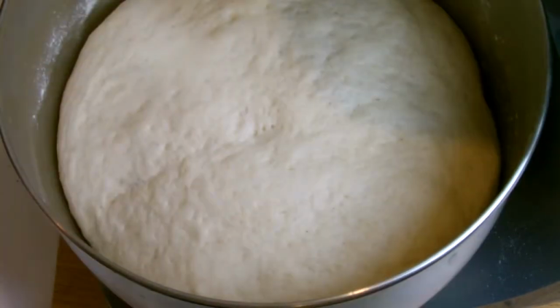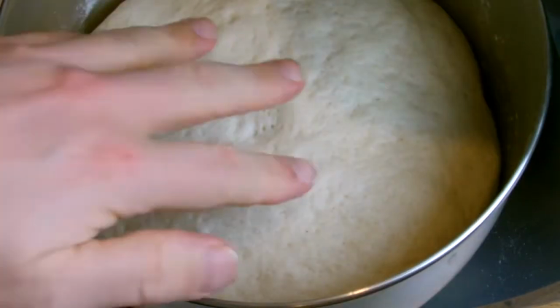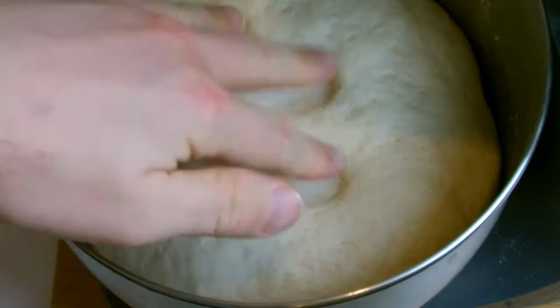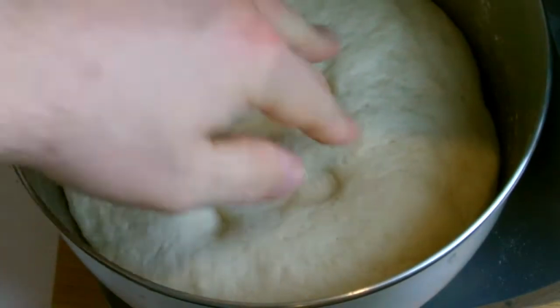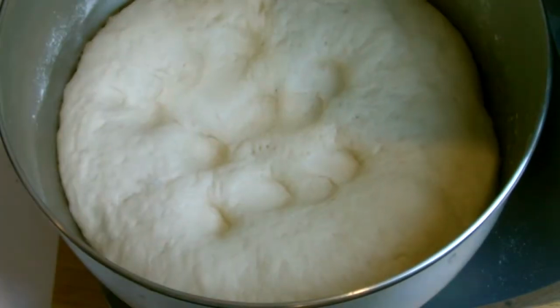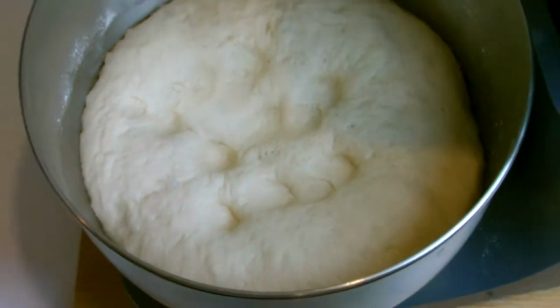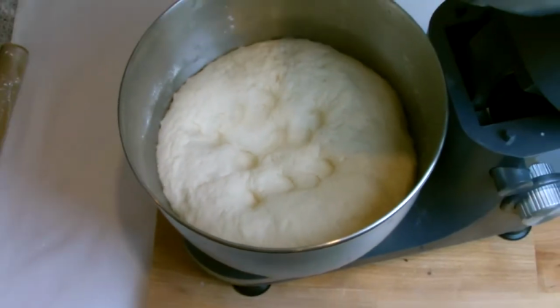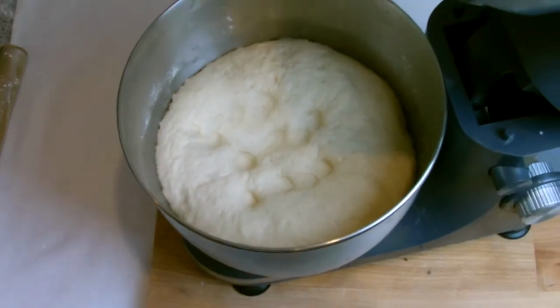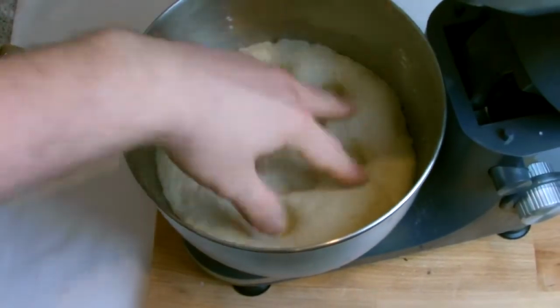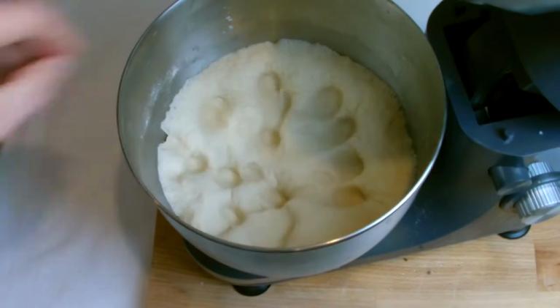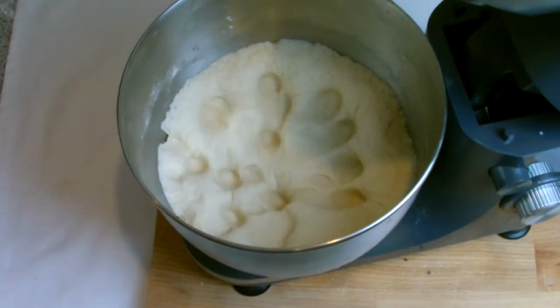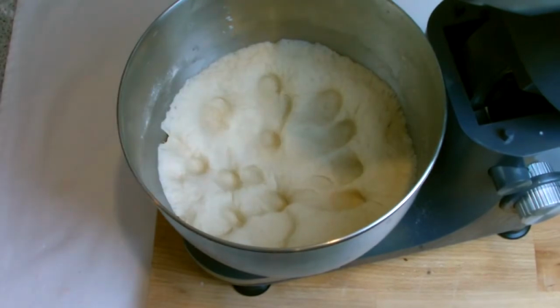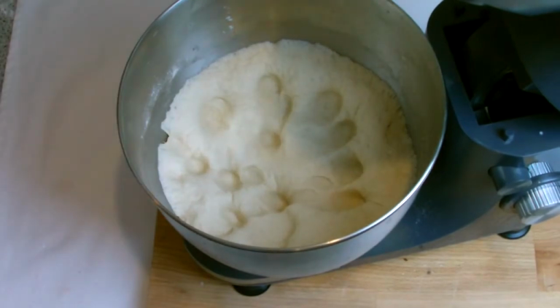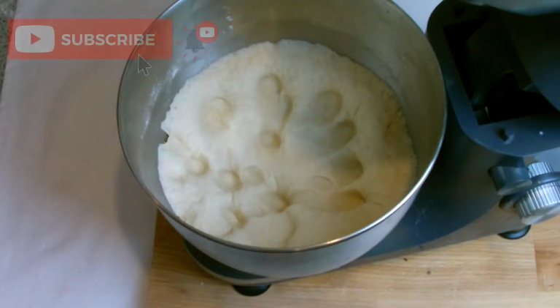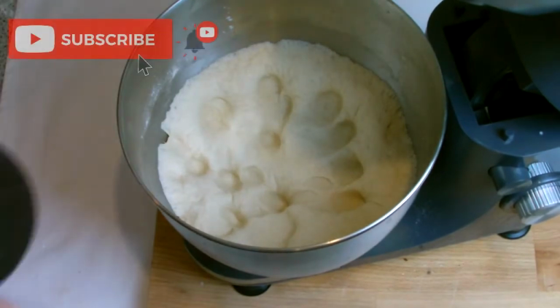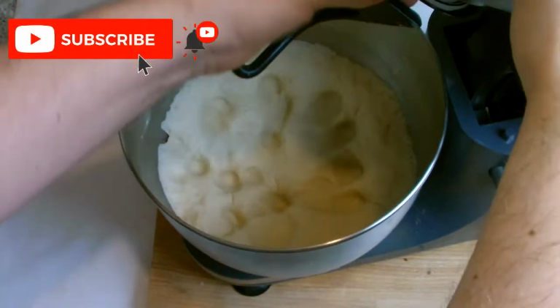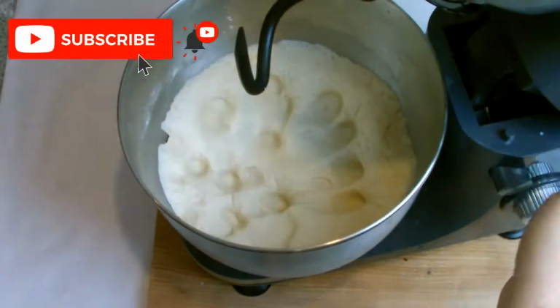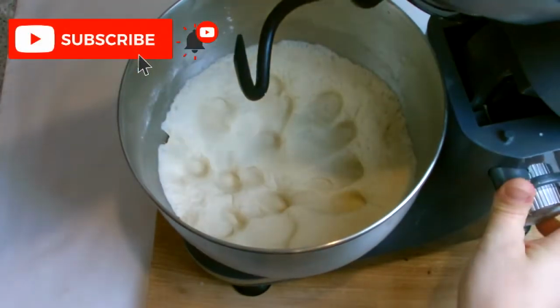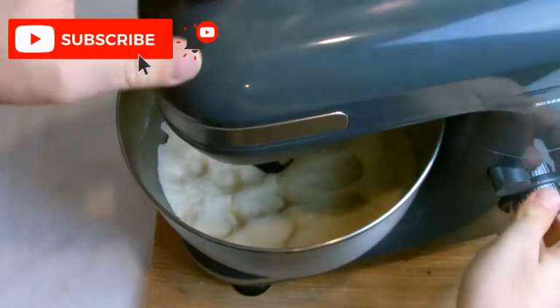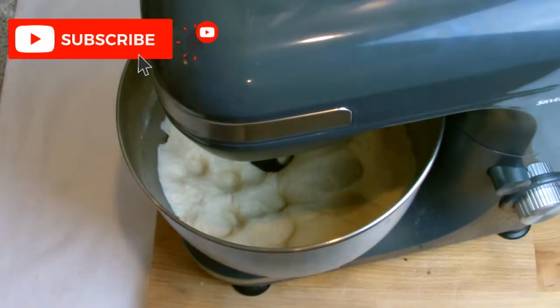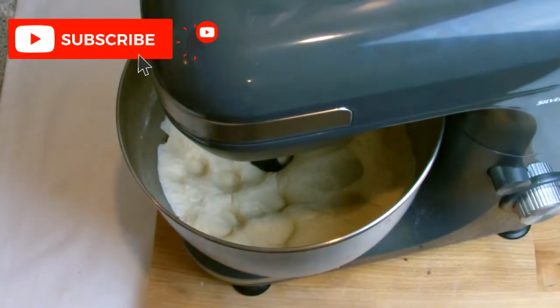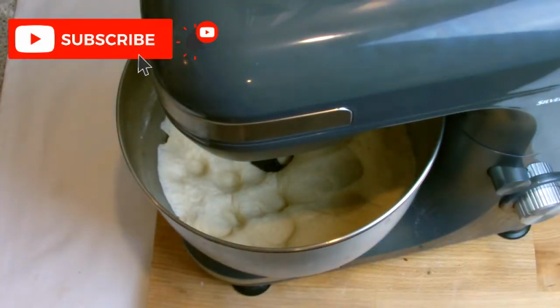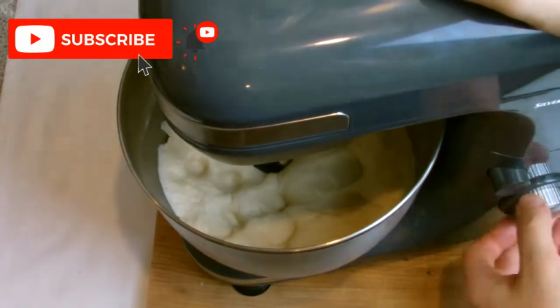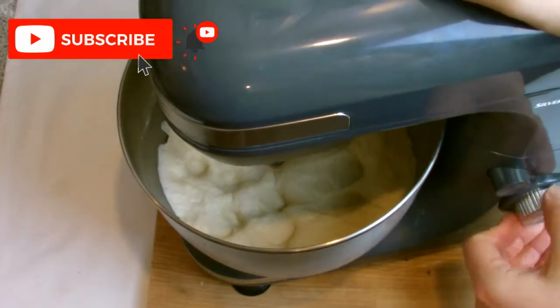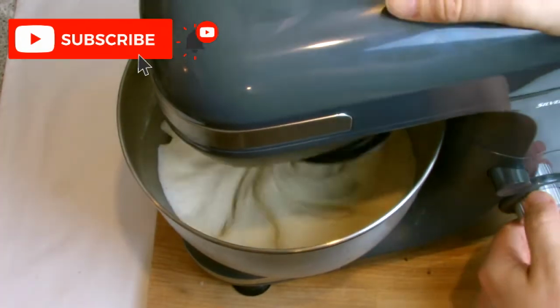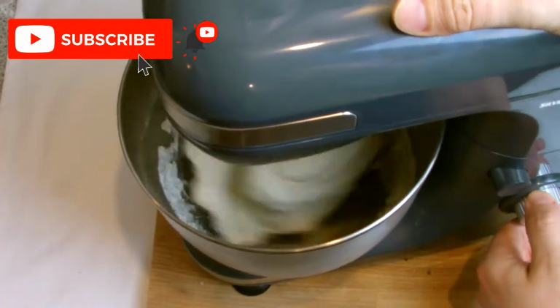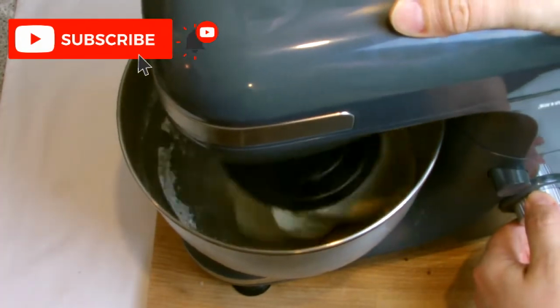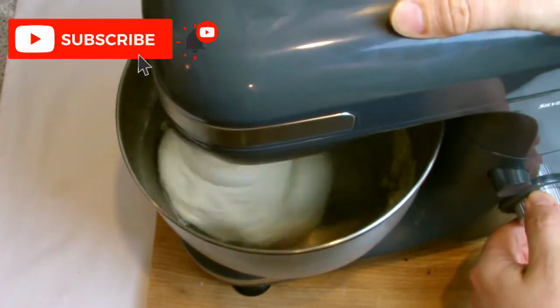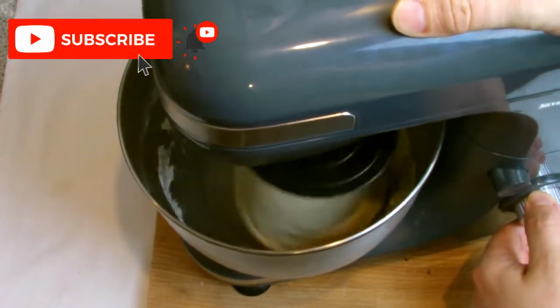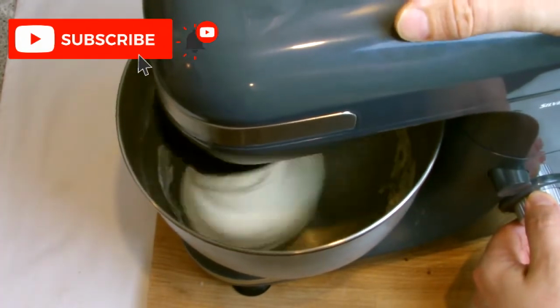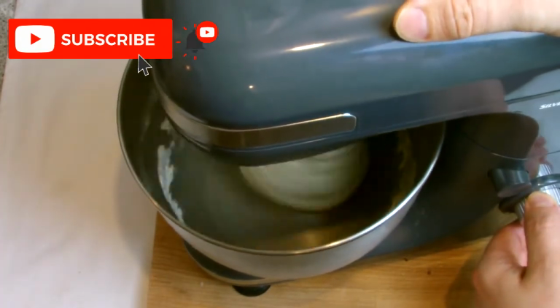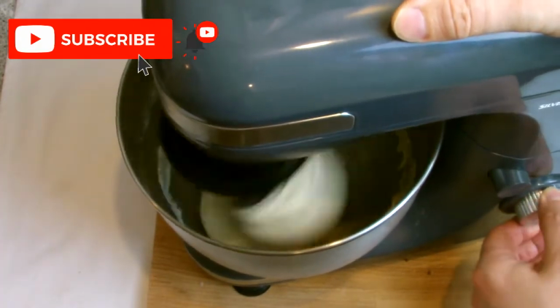Once the dough has doubled in size, give it a quick touch on top — it should still feel springy — and then tap it hard to let the air out. Reattach your dough hook to your mixer, reinsert the mixer into the dough, and then knead for another five minutes.